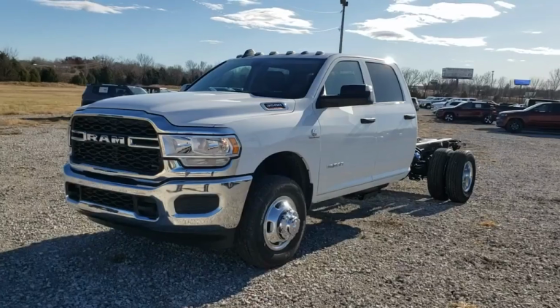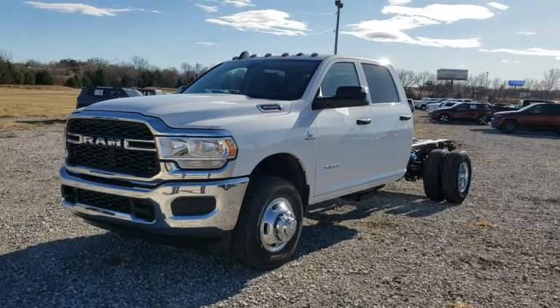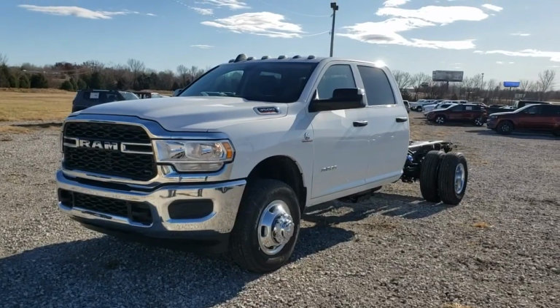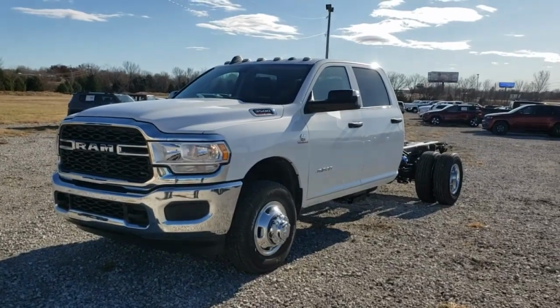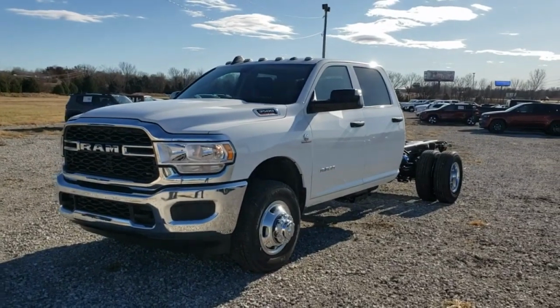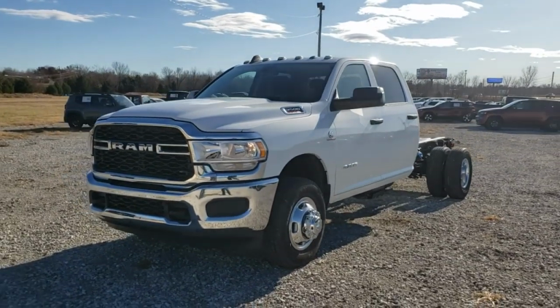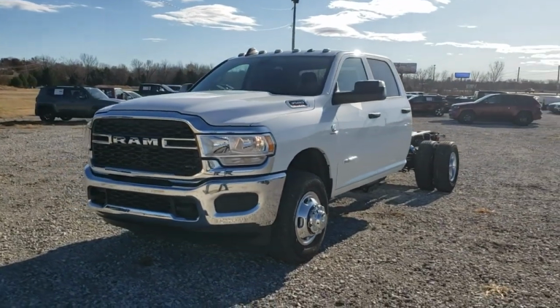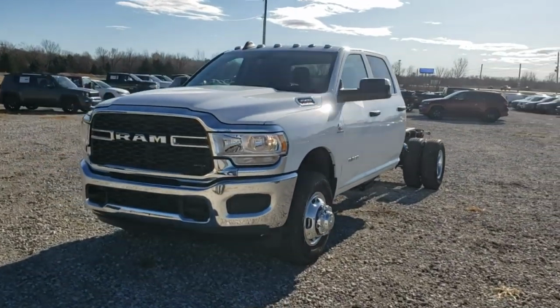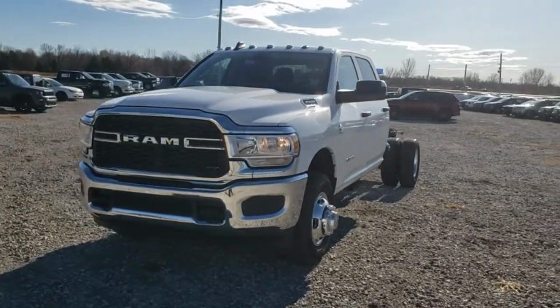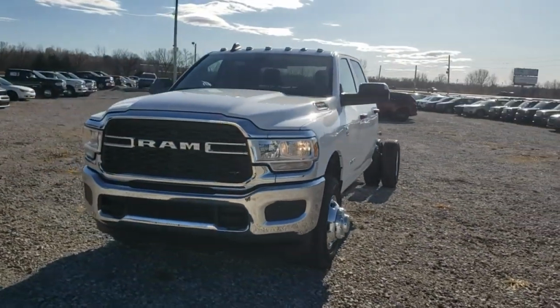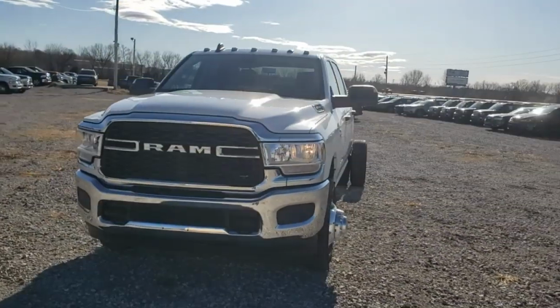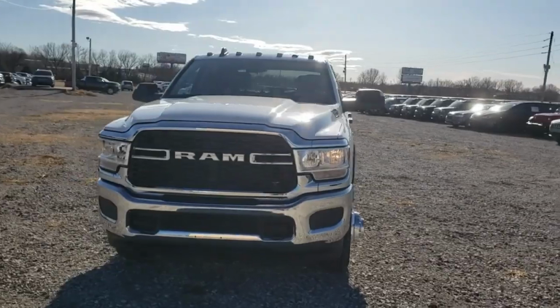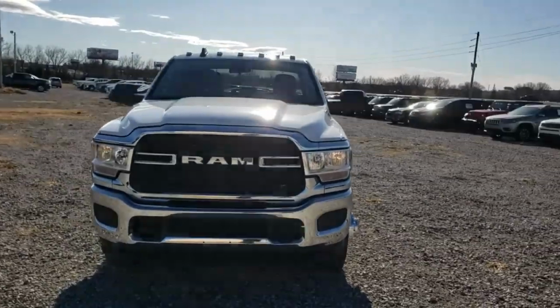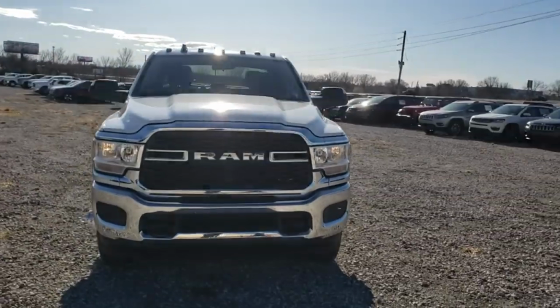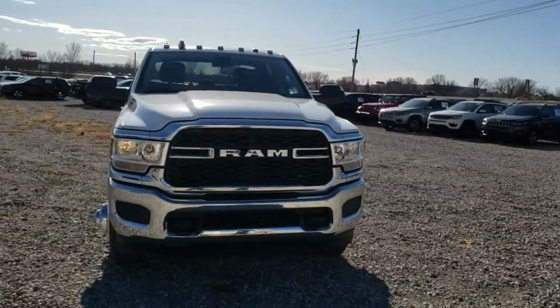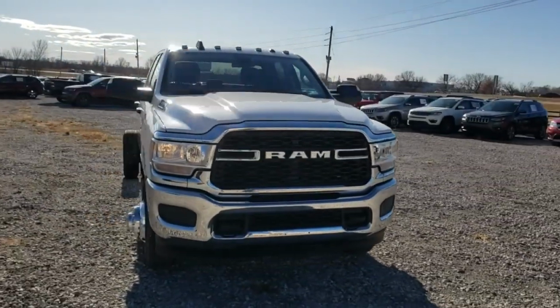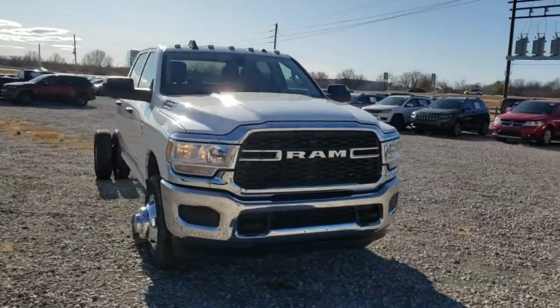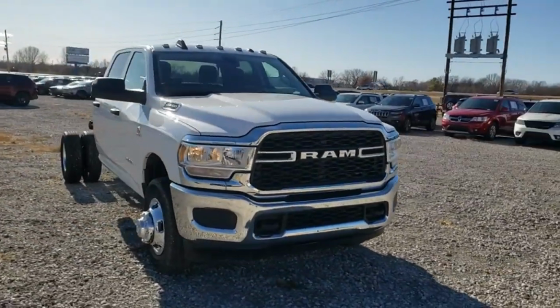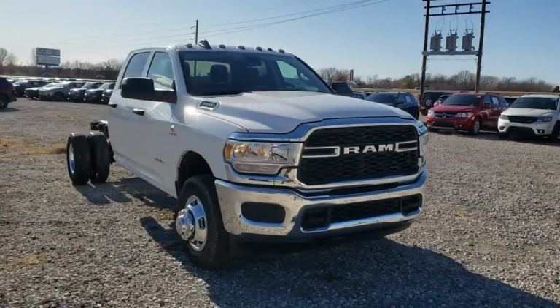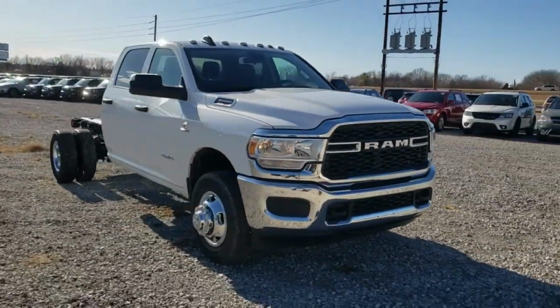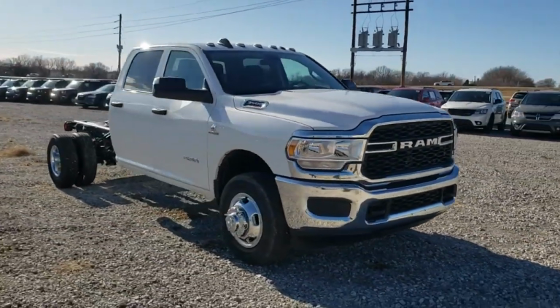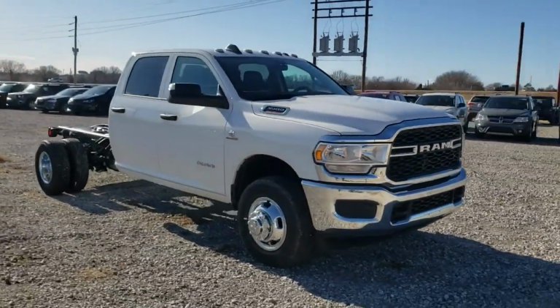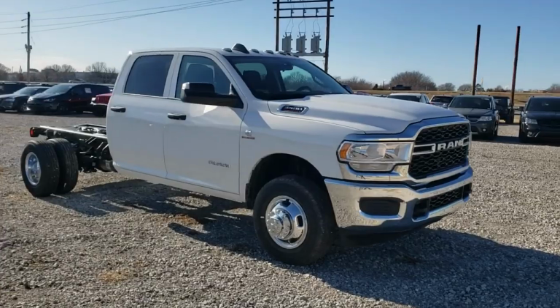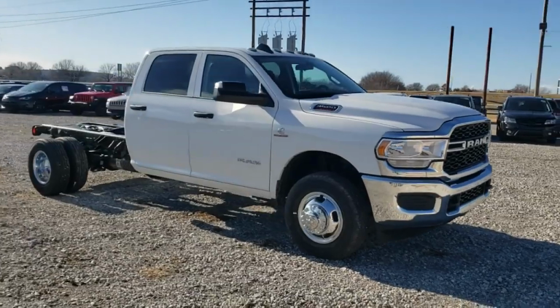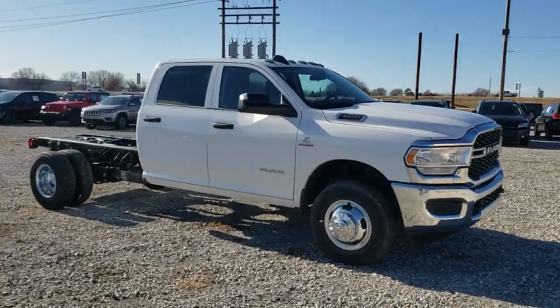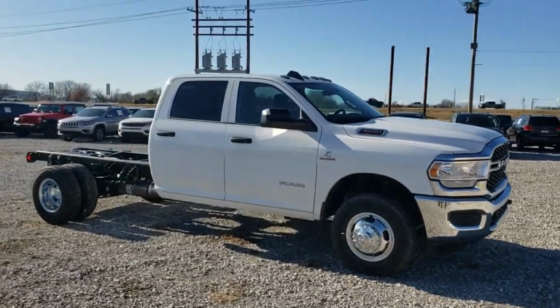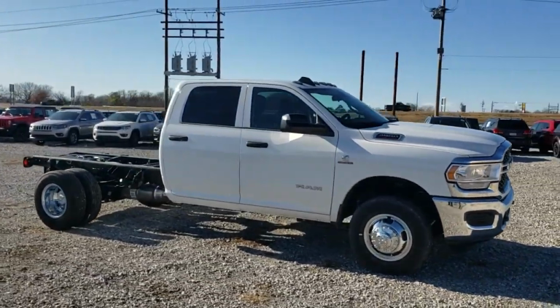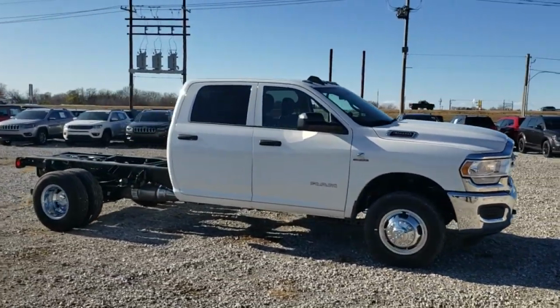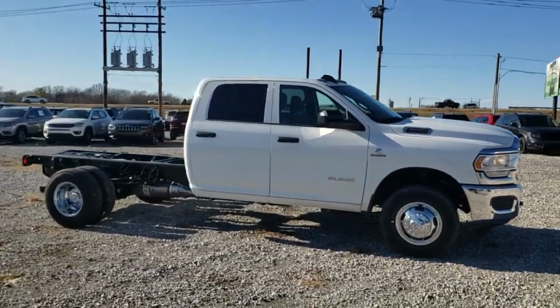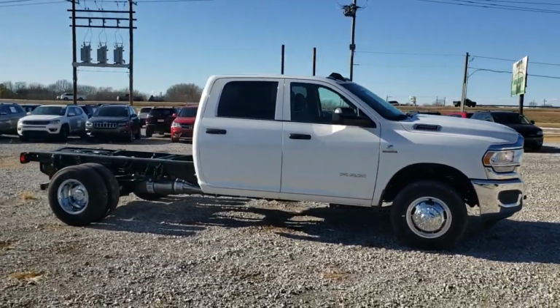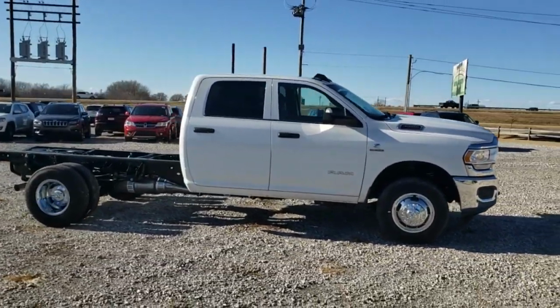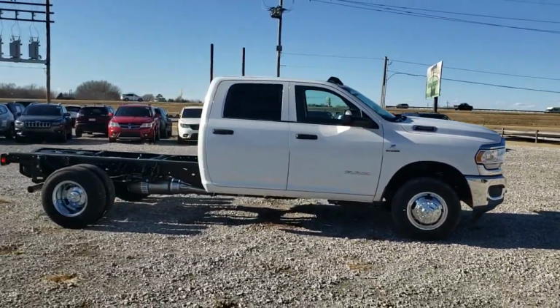Come test drive the 2019 Ram 3500. The Ram 3500 is a solid option for truck buyers in need of hauling capacity and serious towing. With names like Hemi and Cummins under the hood, there's plenty of muscle to back it up.